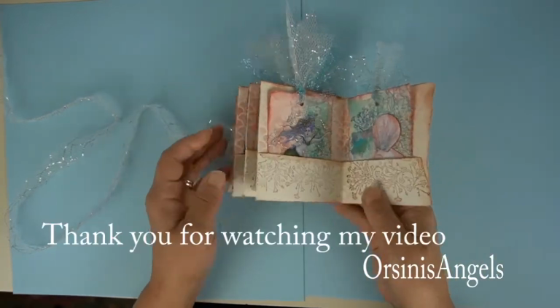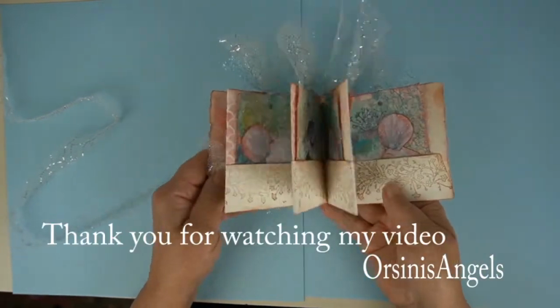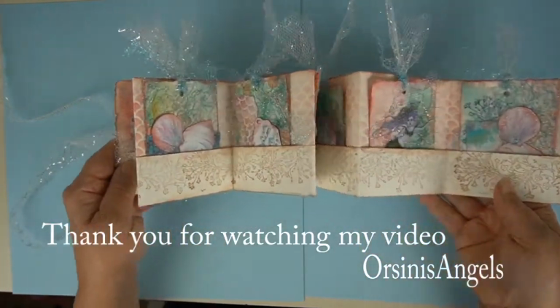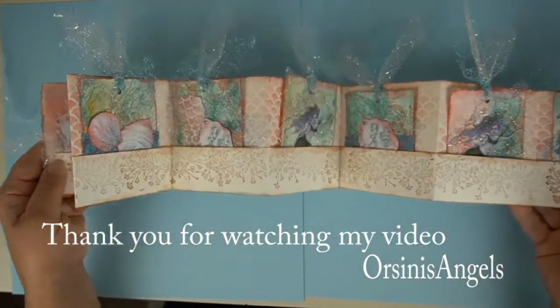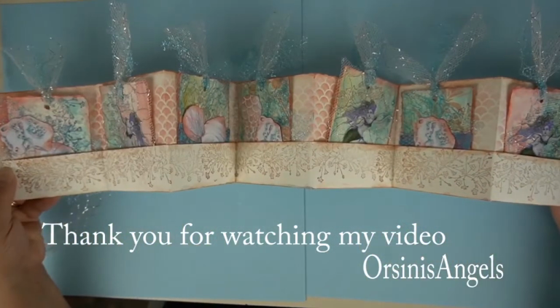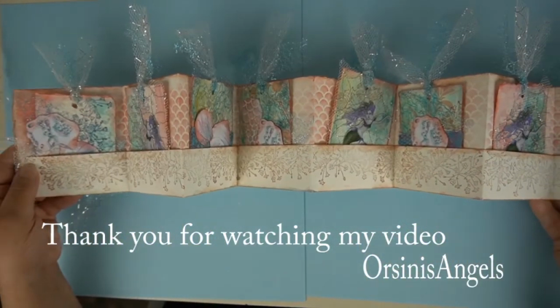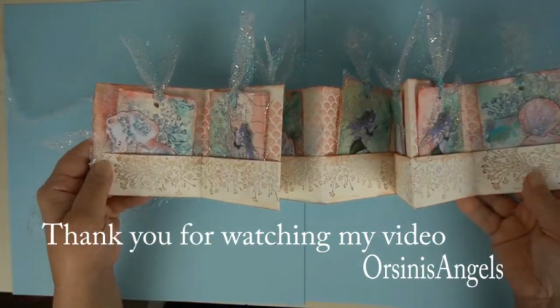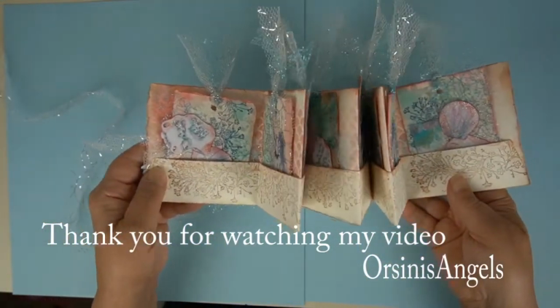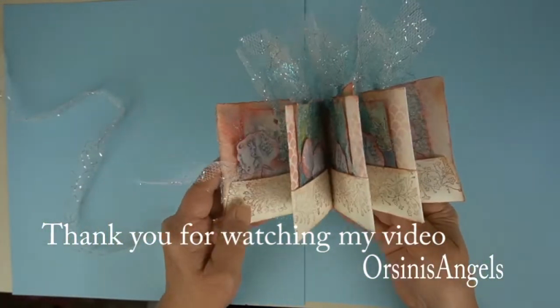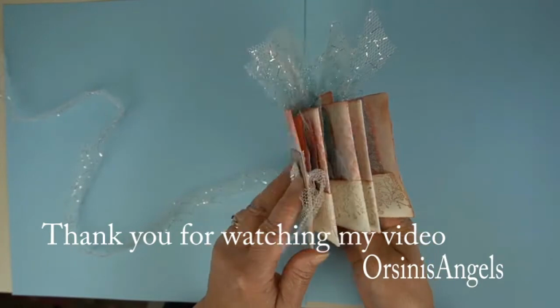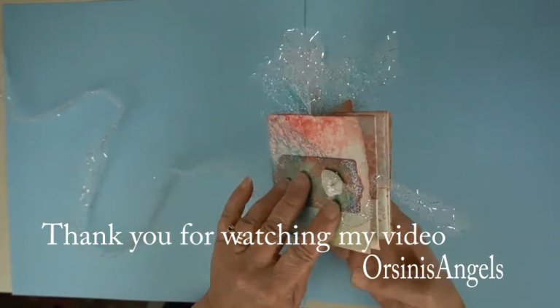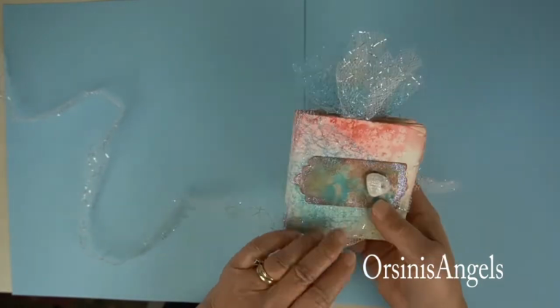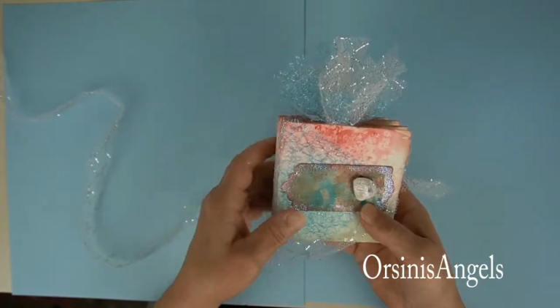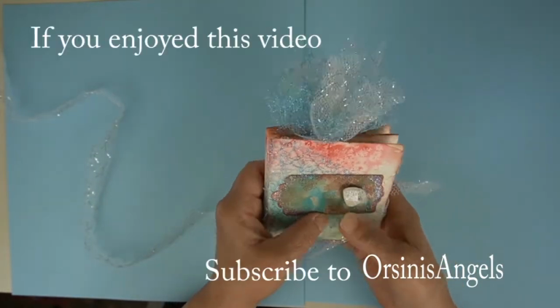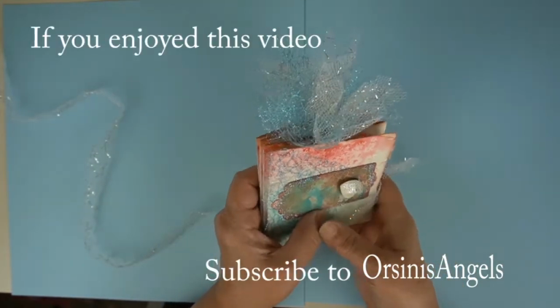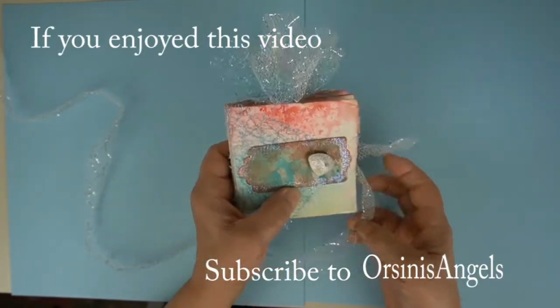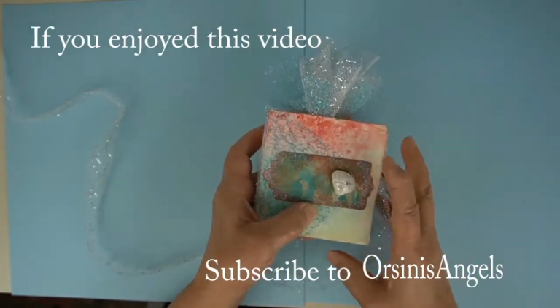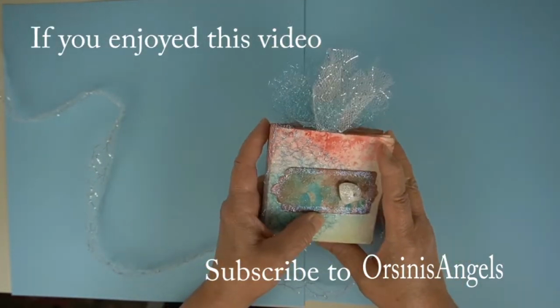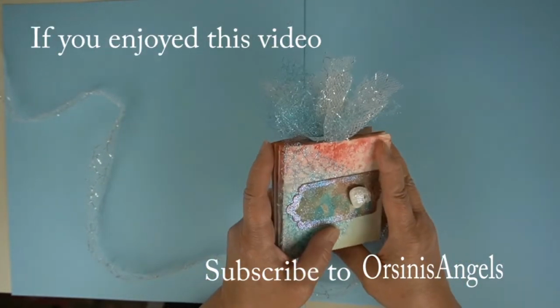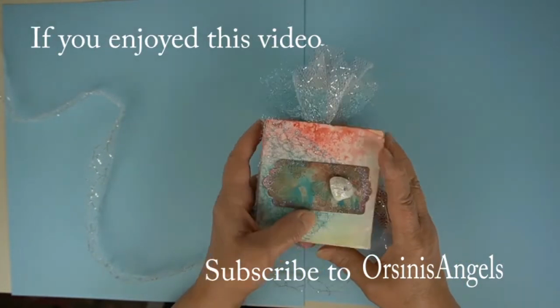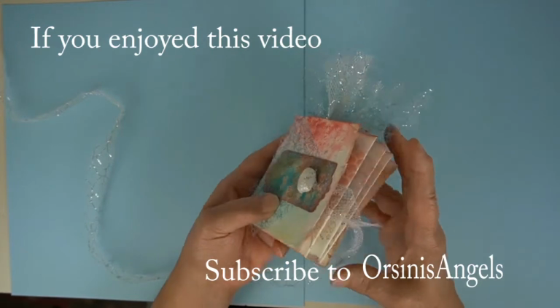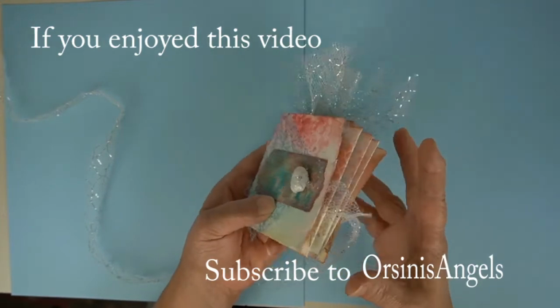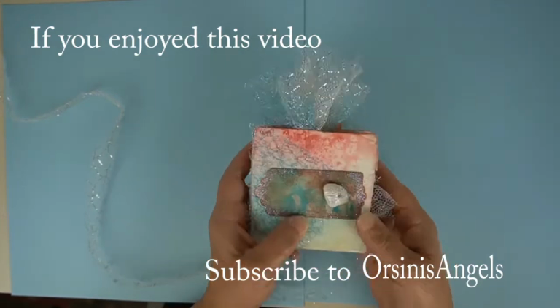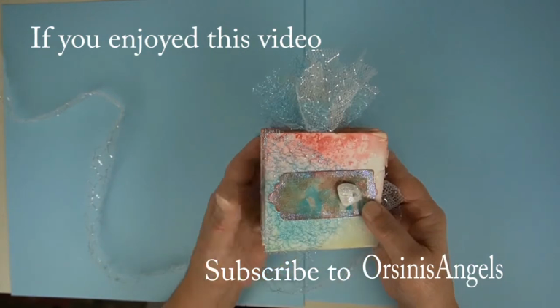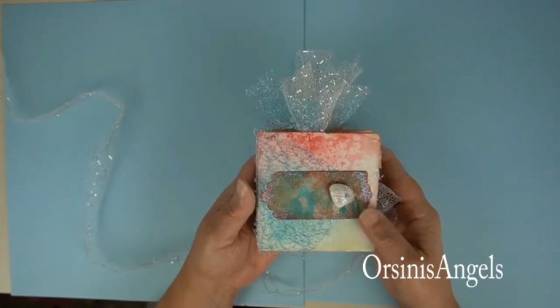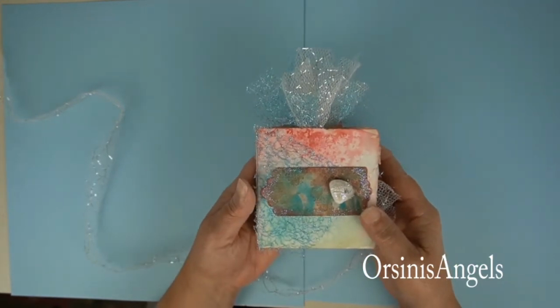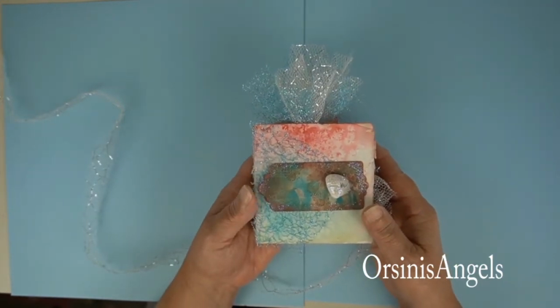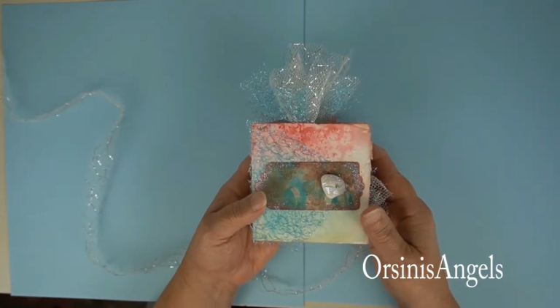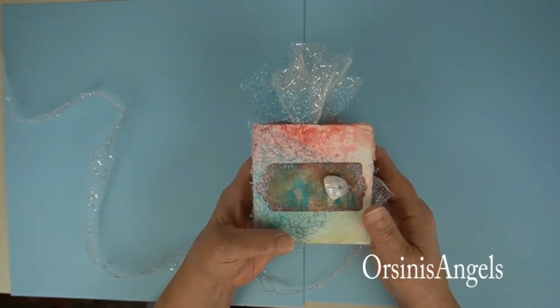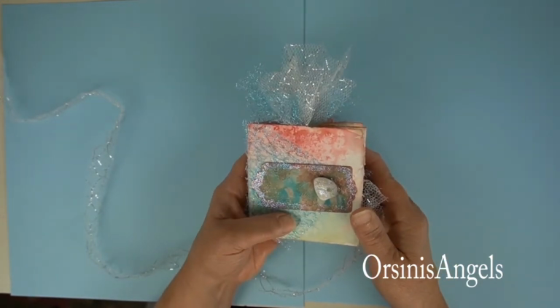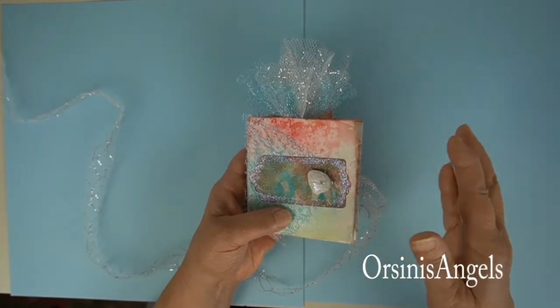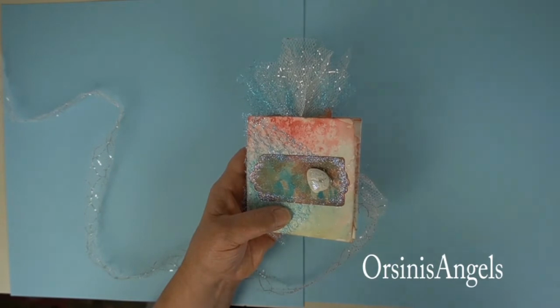I hope you enjoyed looking at it as much as I enjoyed creating it. I hope you're enjoying a really creative day — thanks for watching, bye now.